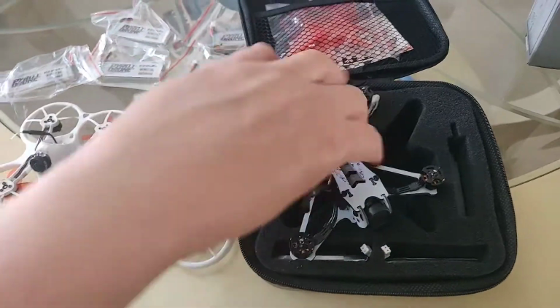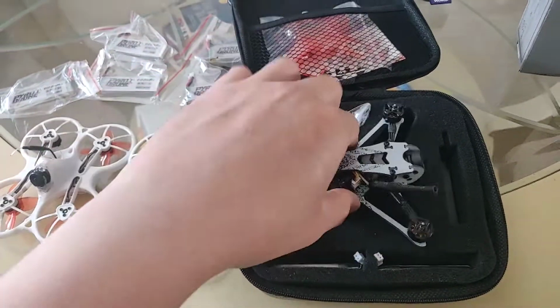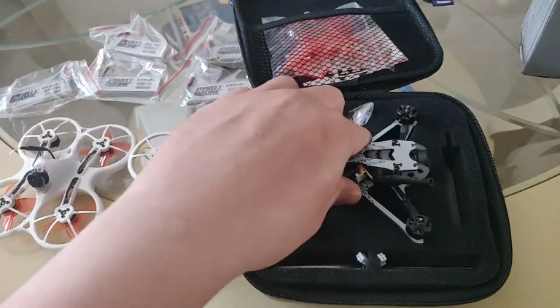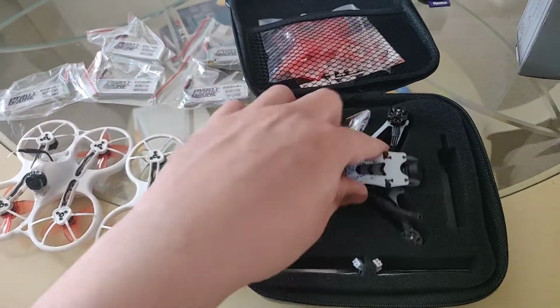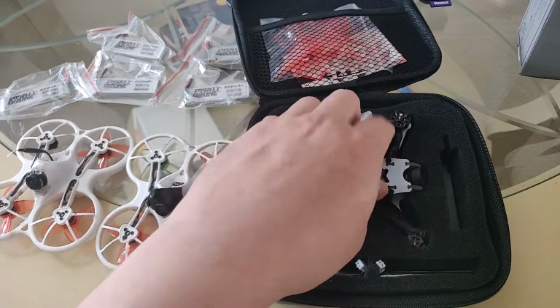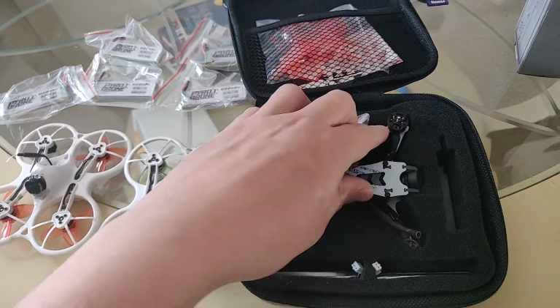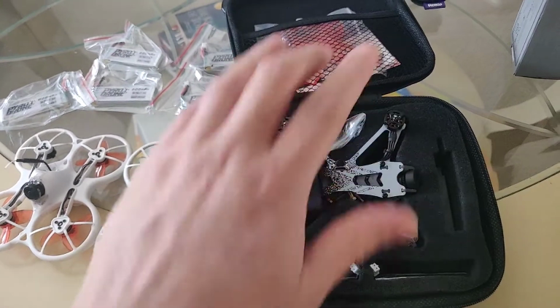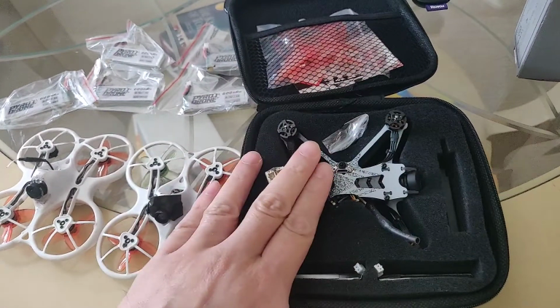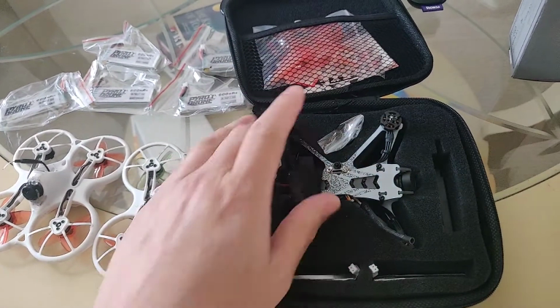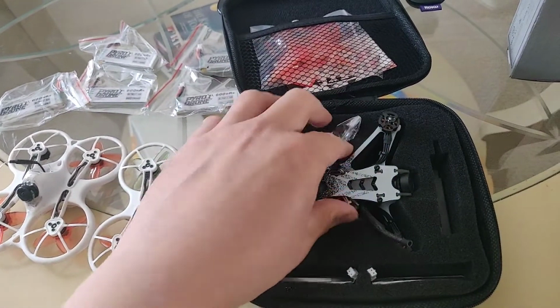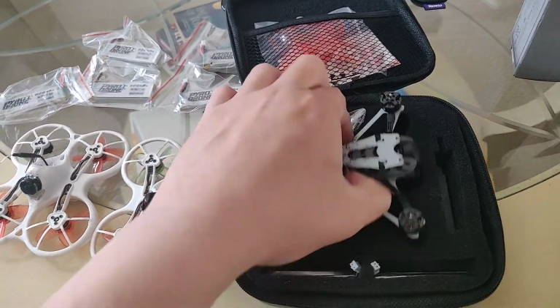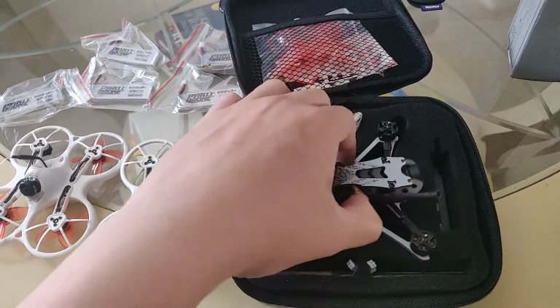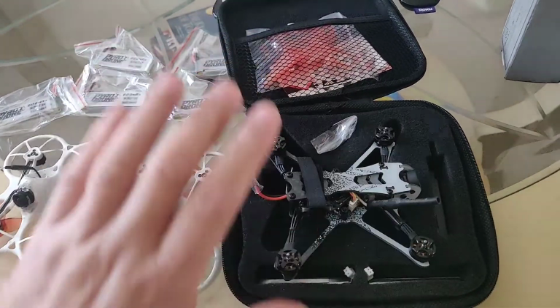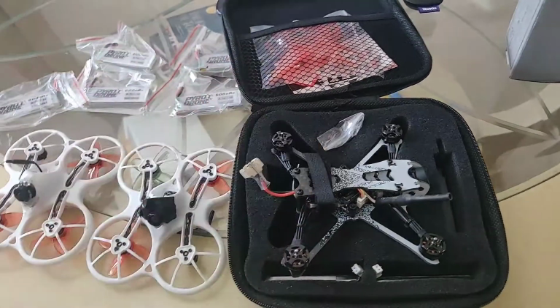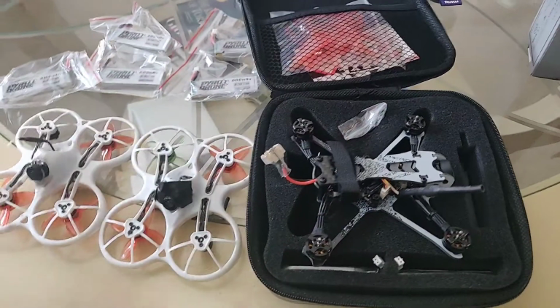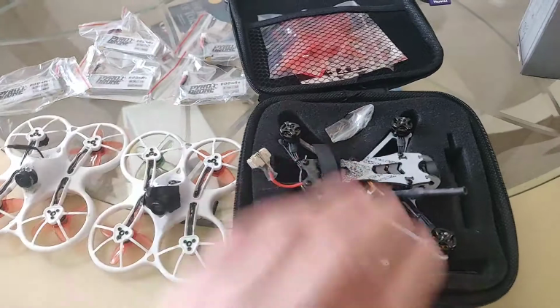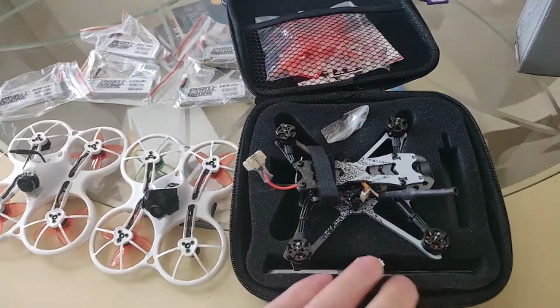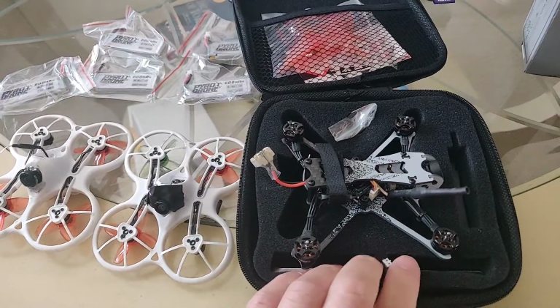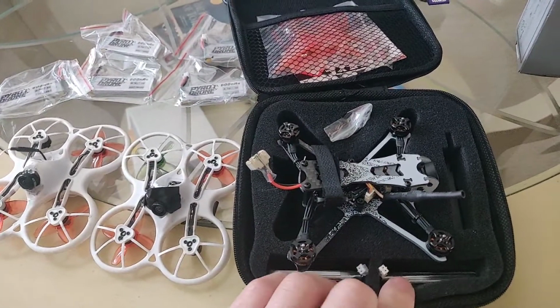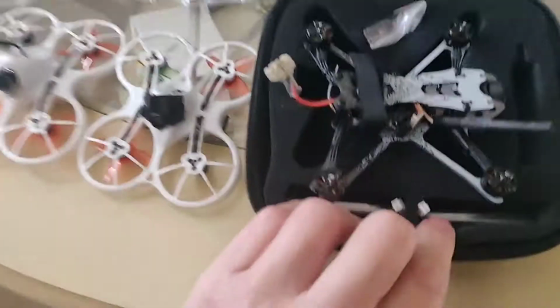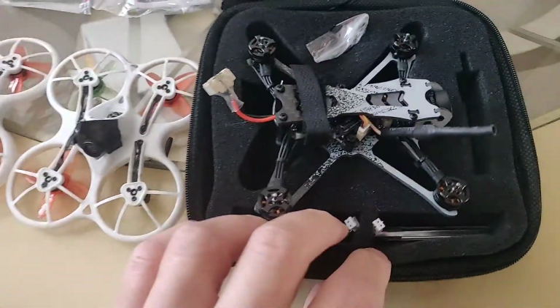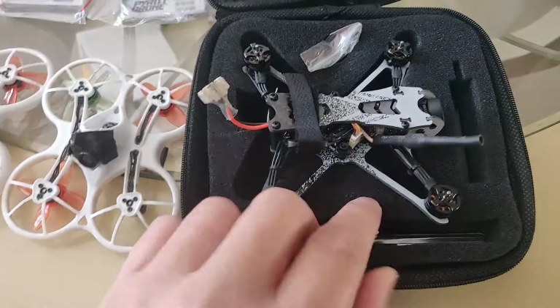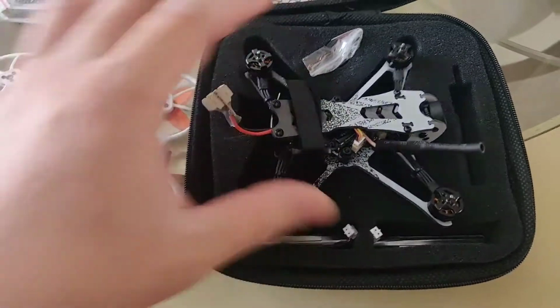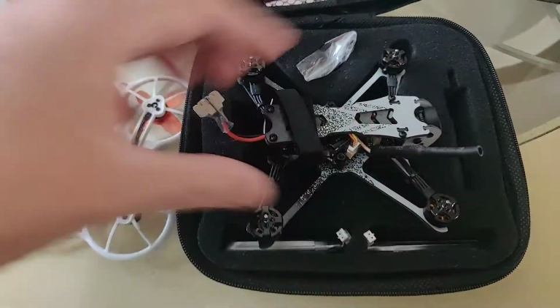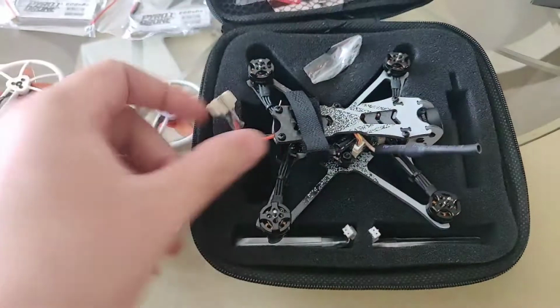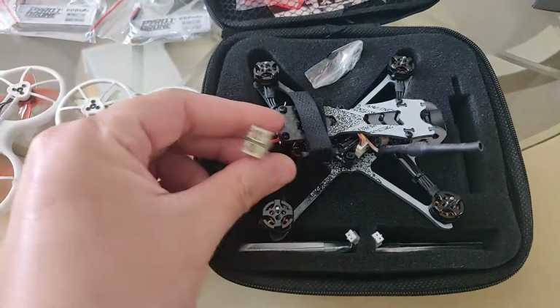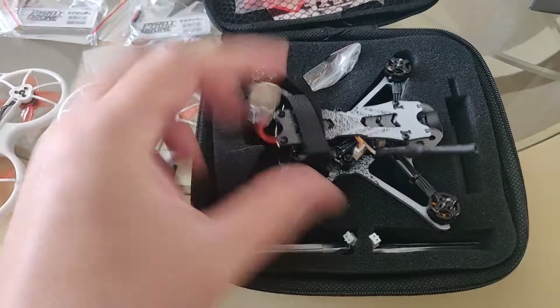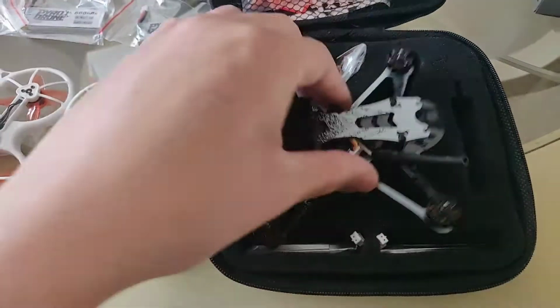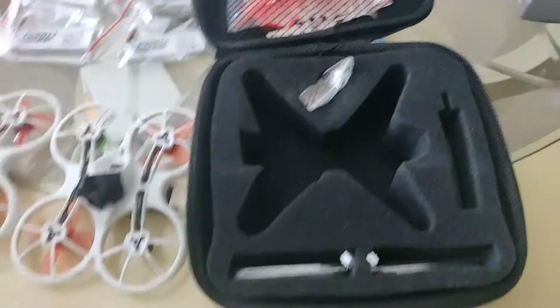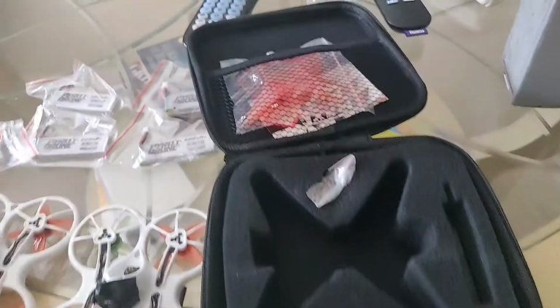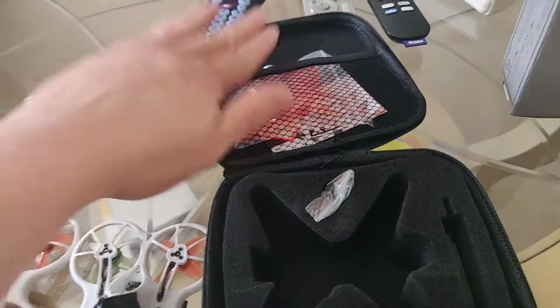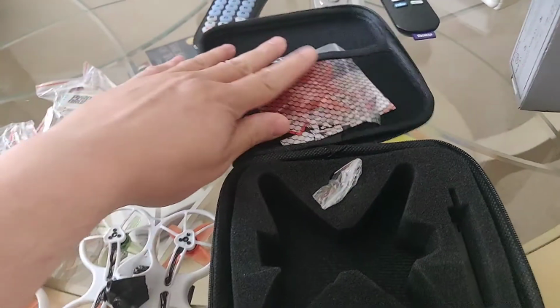So later on I'll be doing a follow-up, but this is how it comes — as you can see, props off. That's going to be the one thing: it's not going to fit in the case with the props. Other than that, no big deal. I'm going to give it a shot with the batteries that it comes with — it comes with two batteries right here, double plug for running 2S.